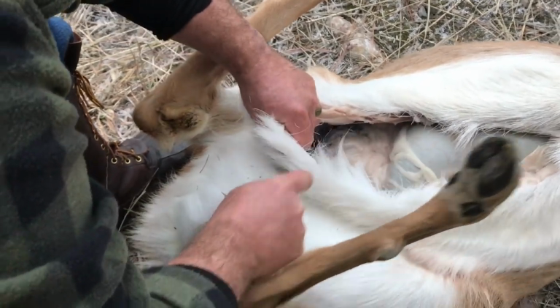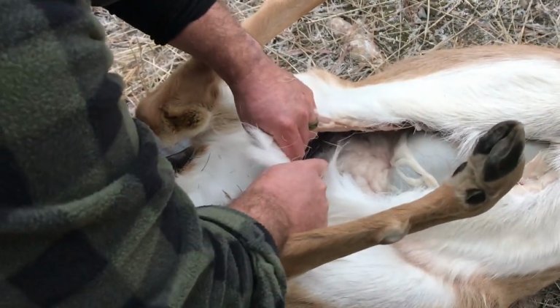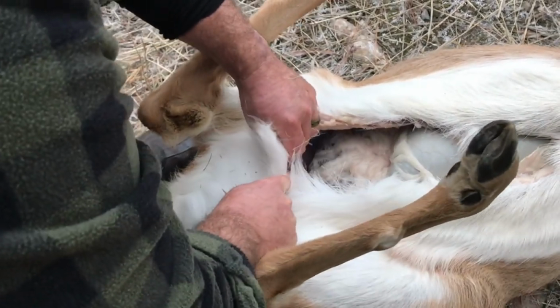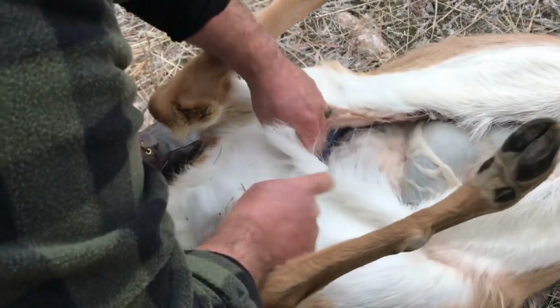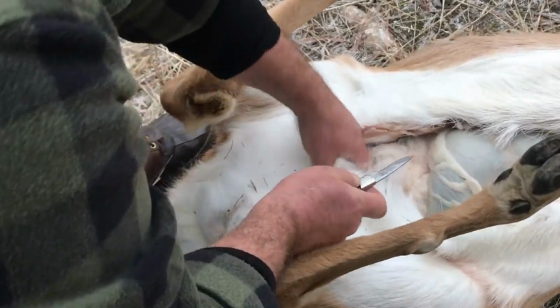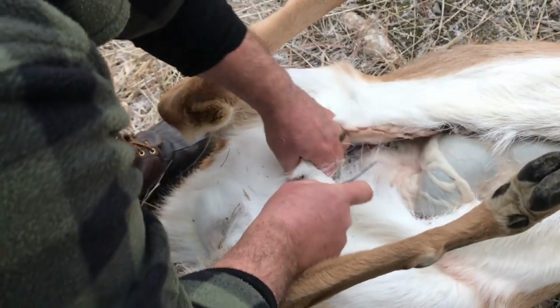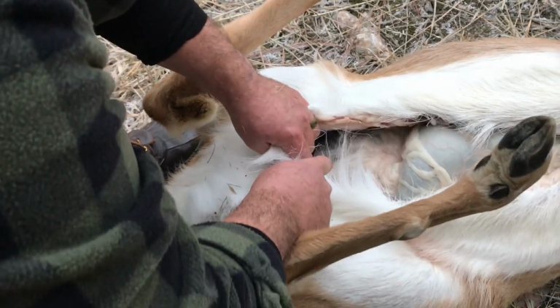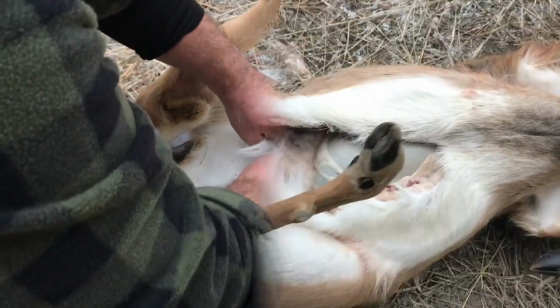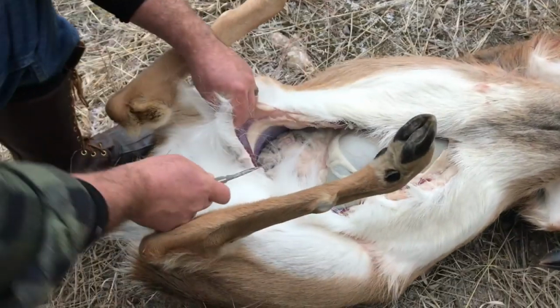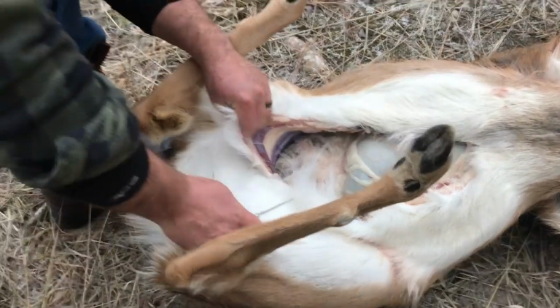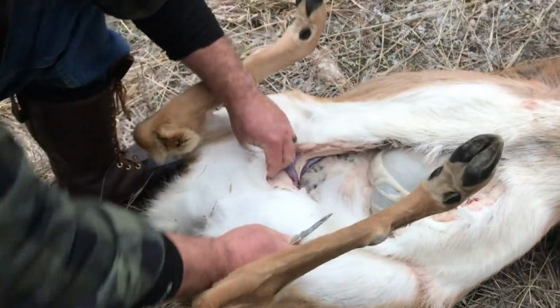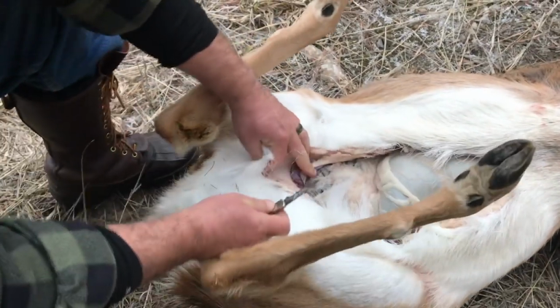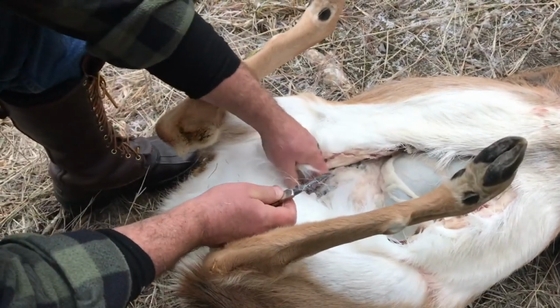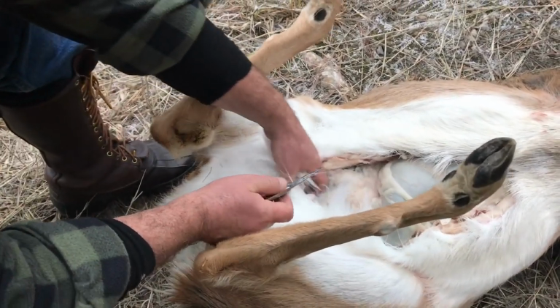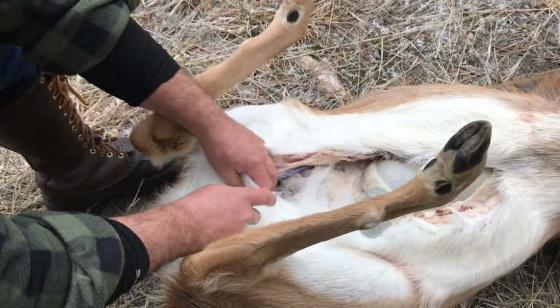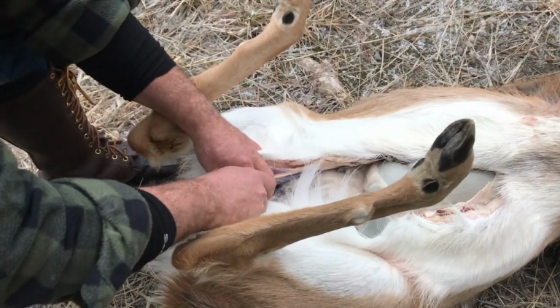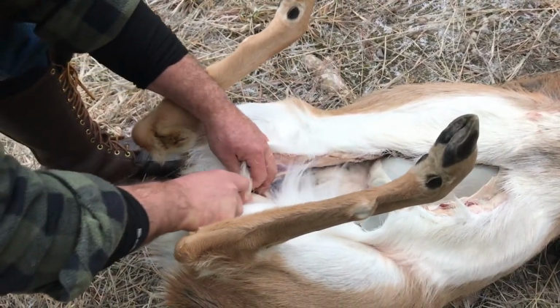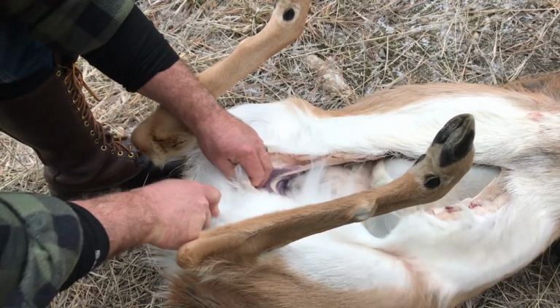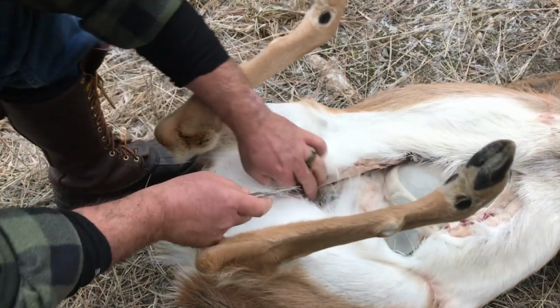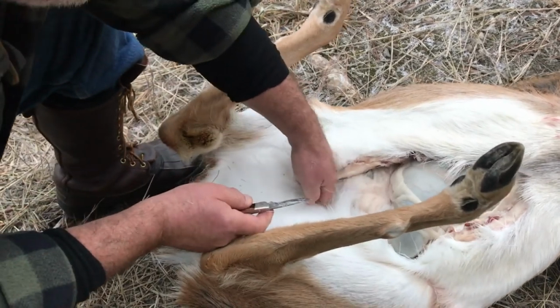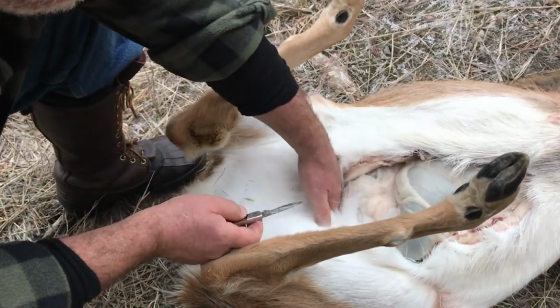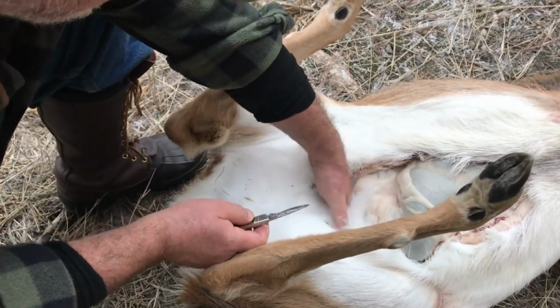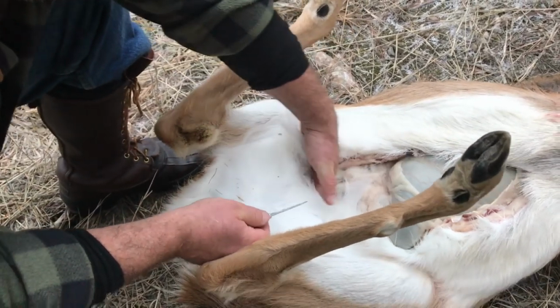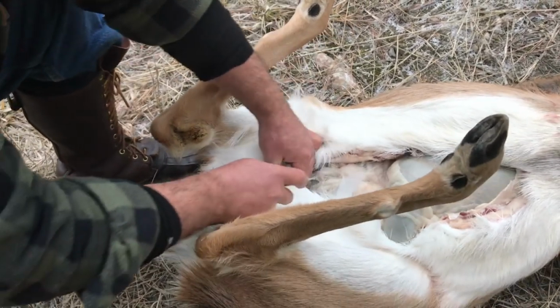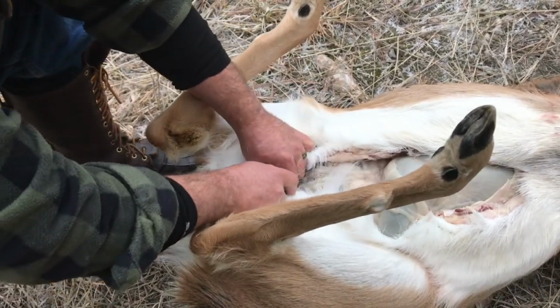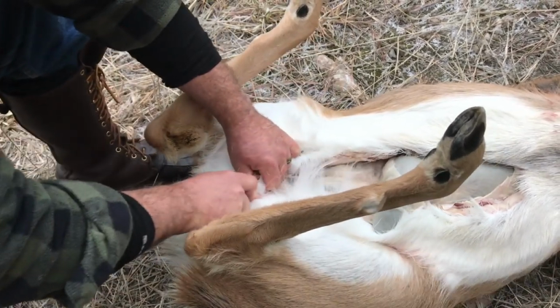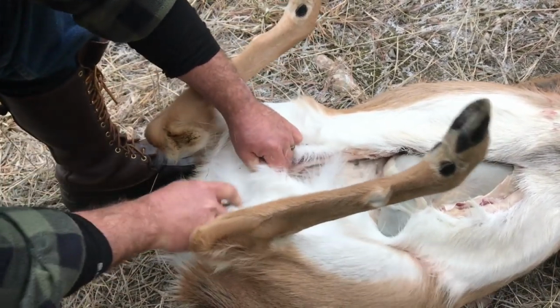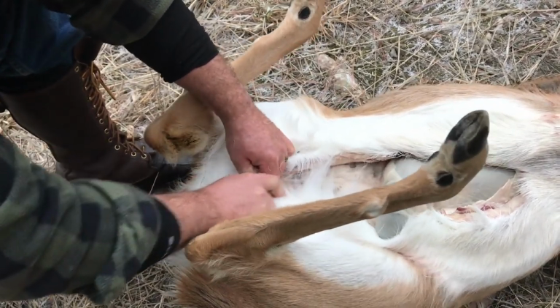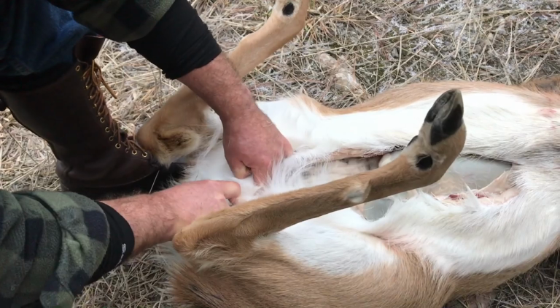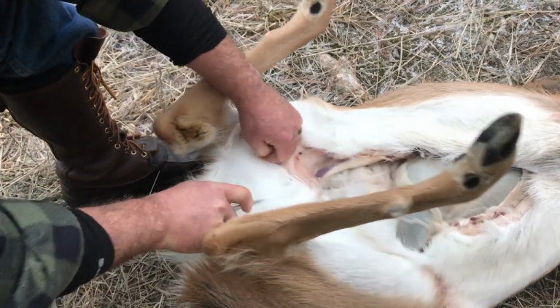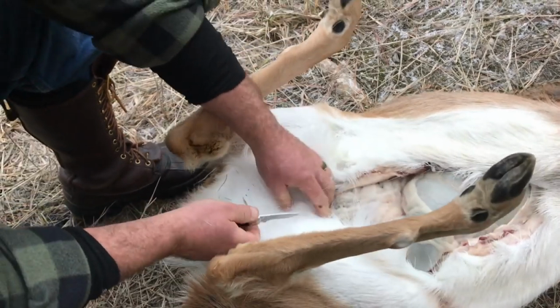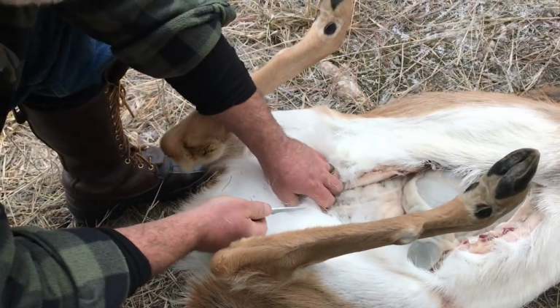I come right on back, but everything's kind of clean. Right on back, completely around the hind end.